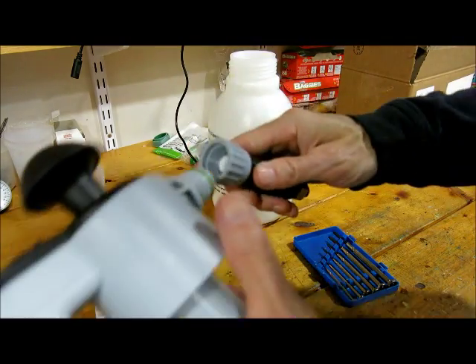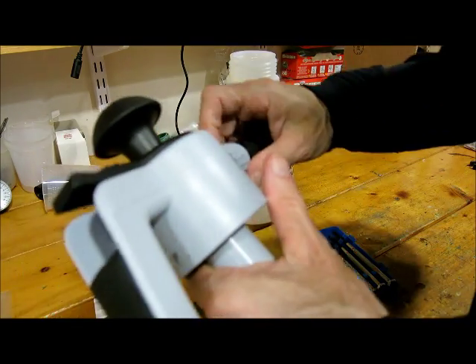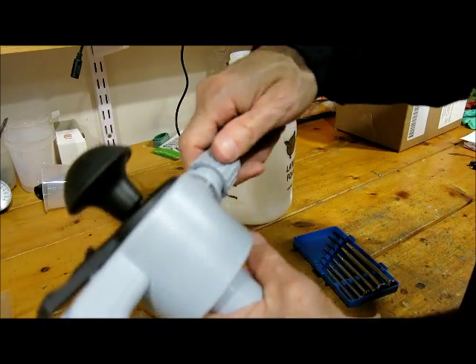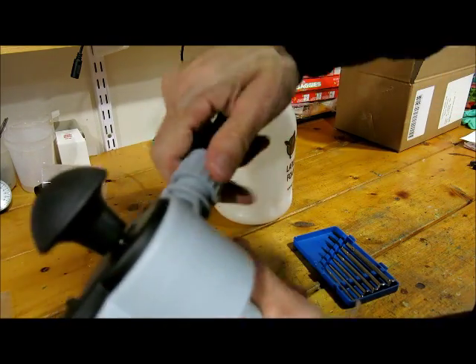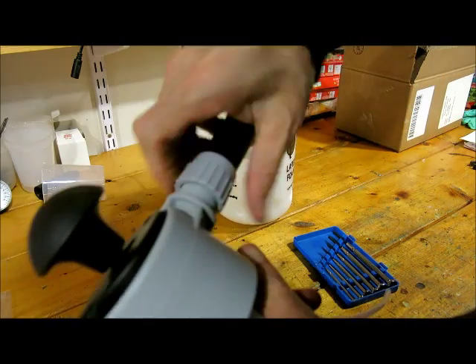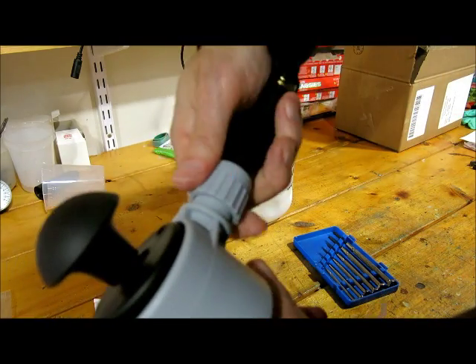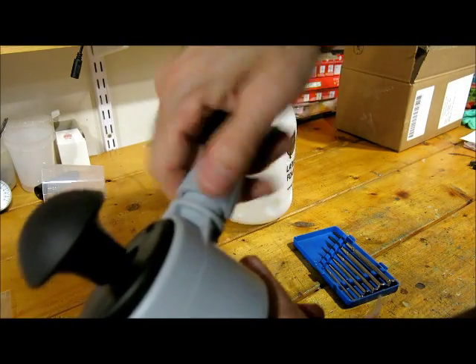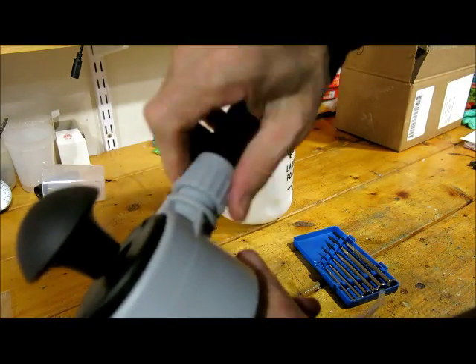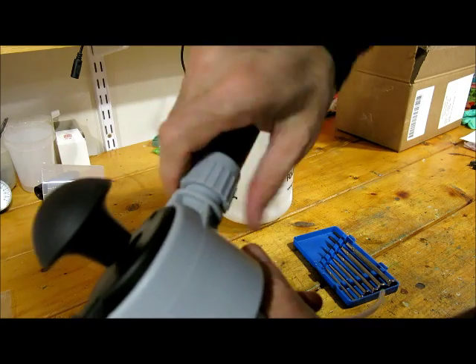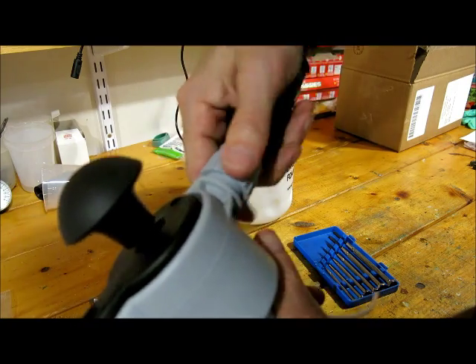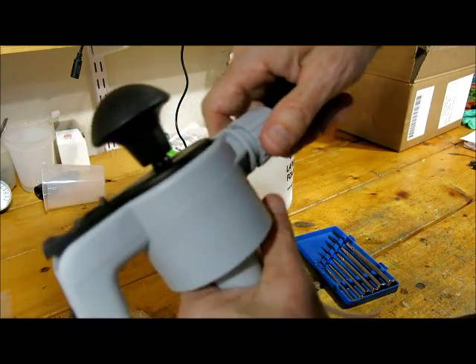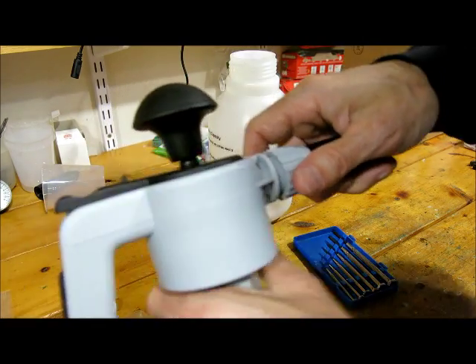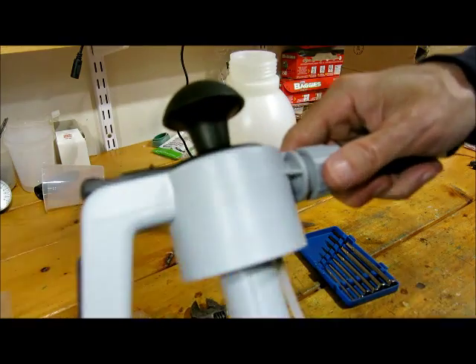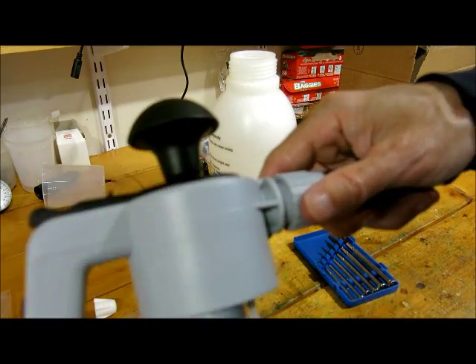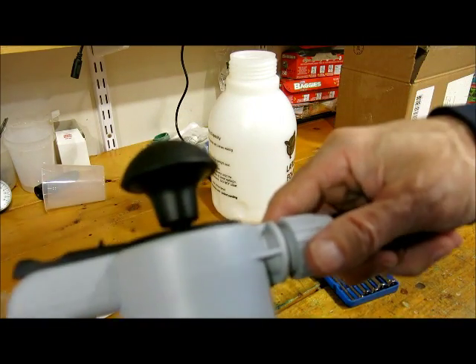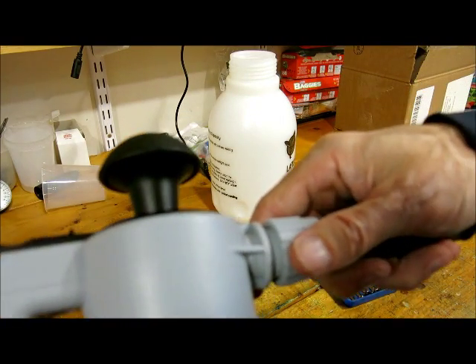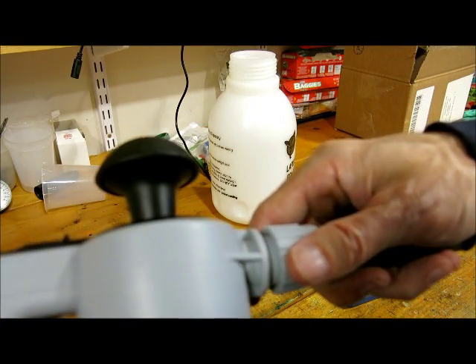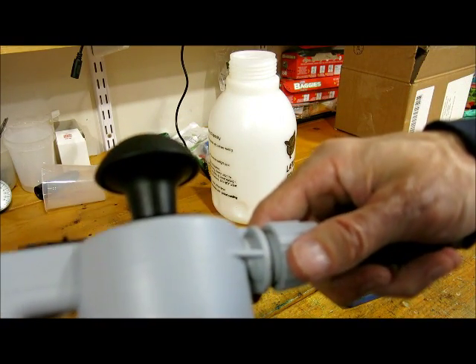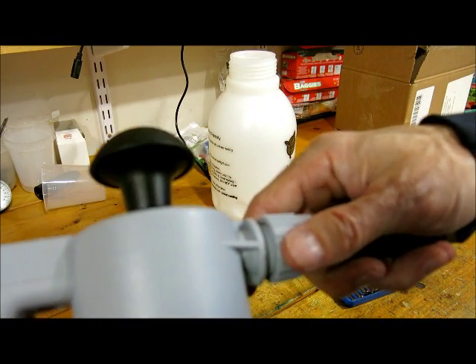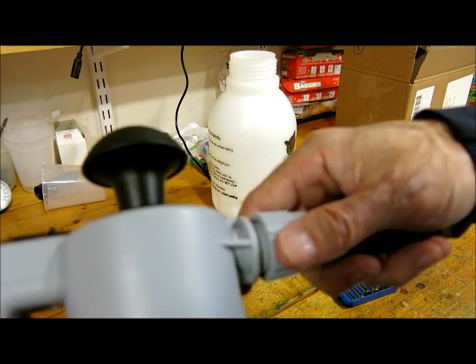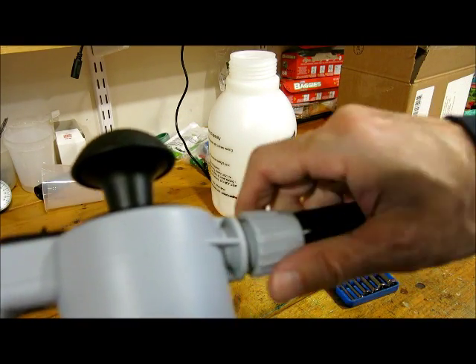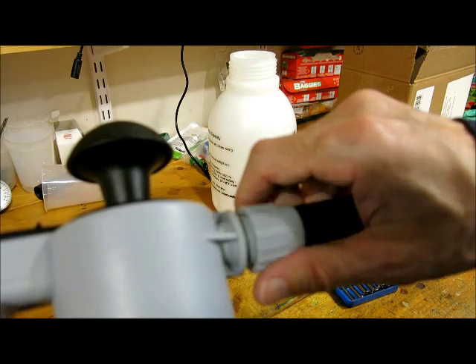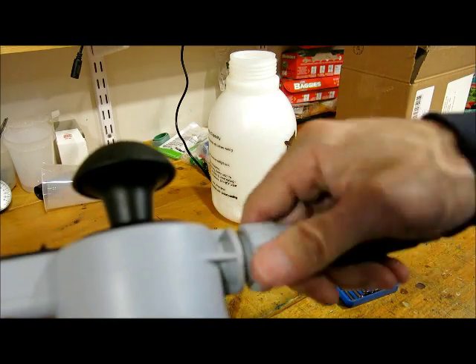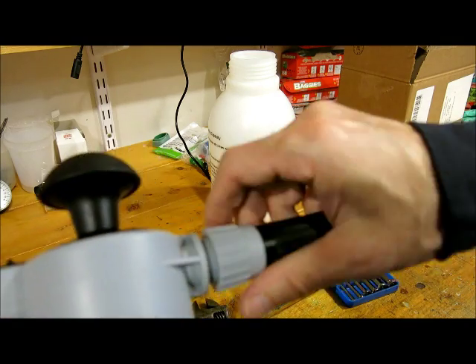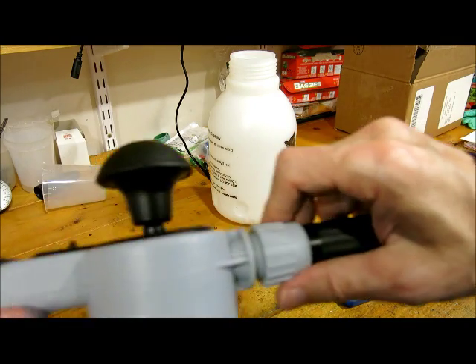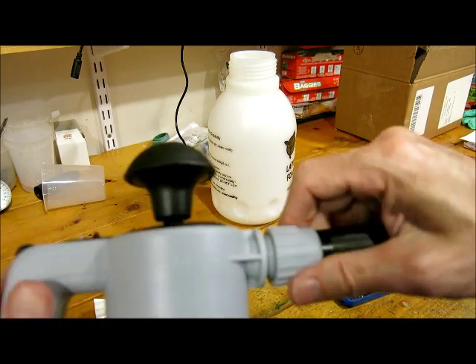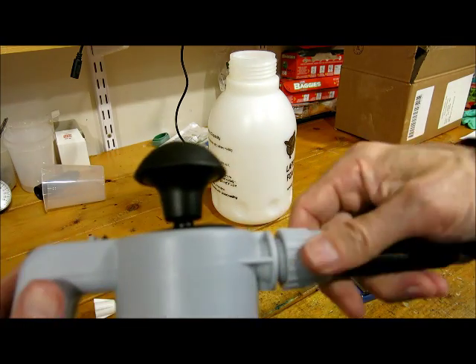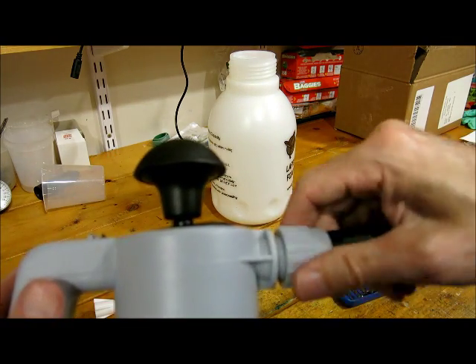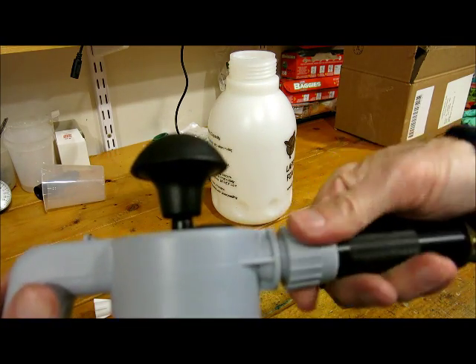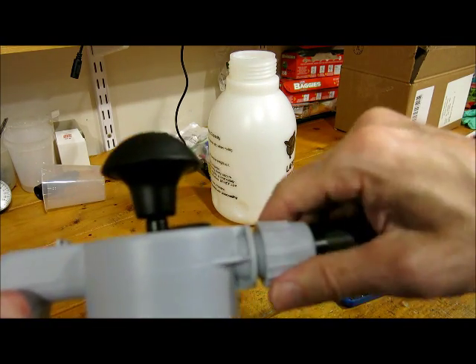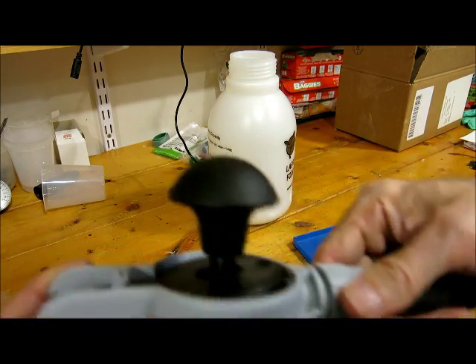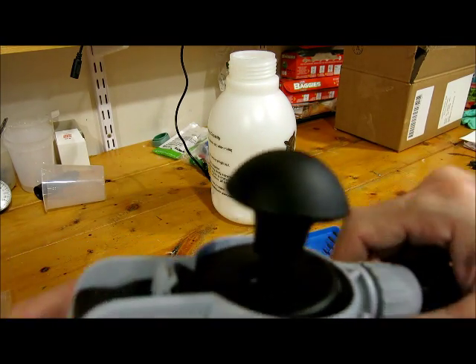And then screw it back on, but not all the way back on. What you want to do is cause the black lever to go slack. See how it's gone slack?